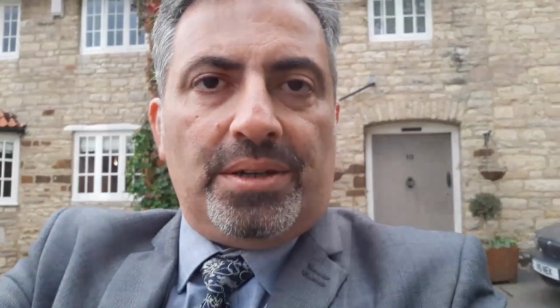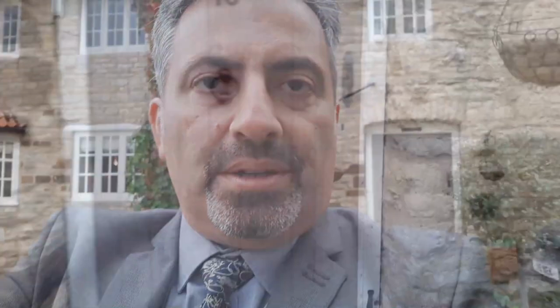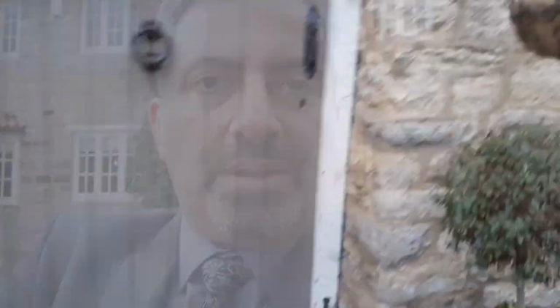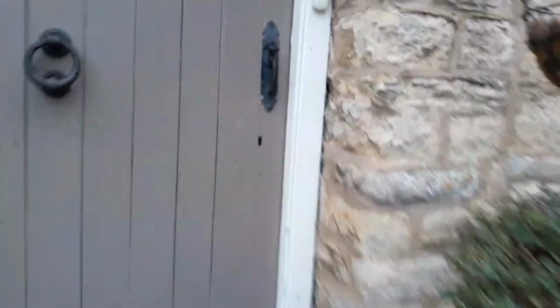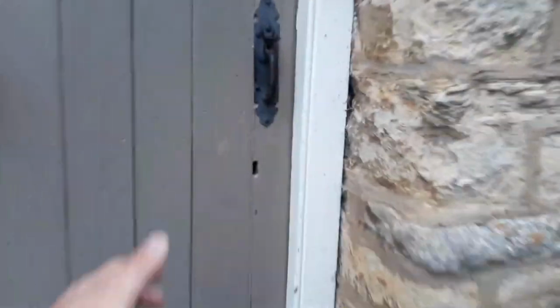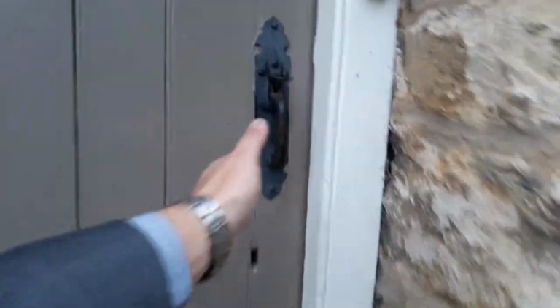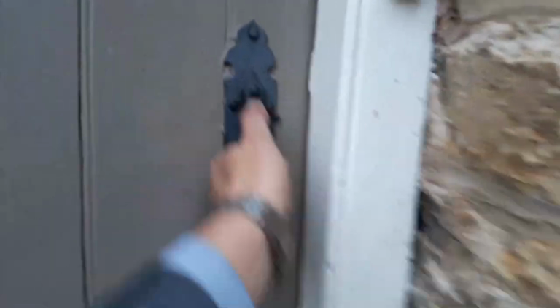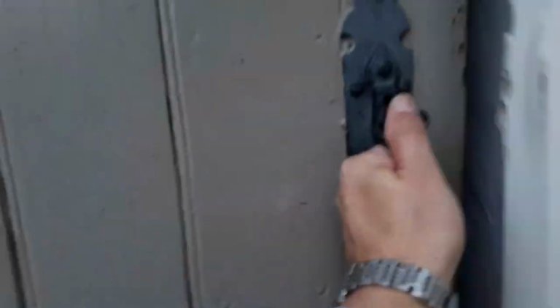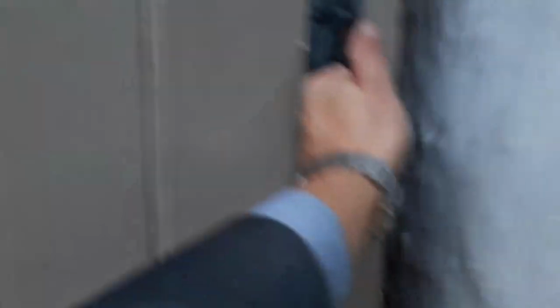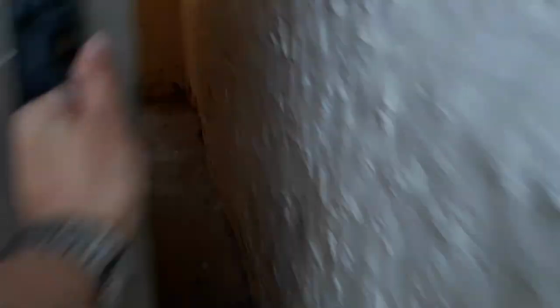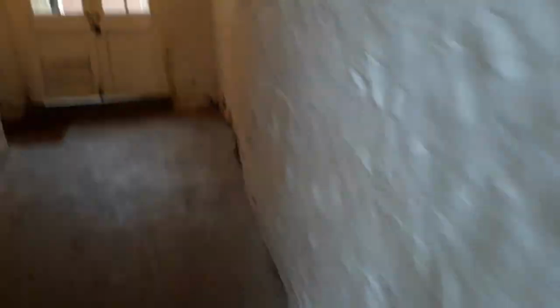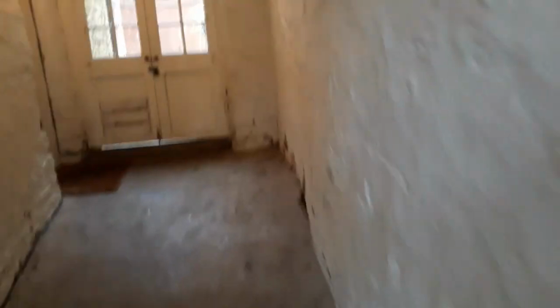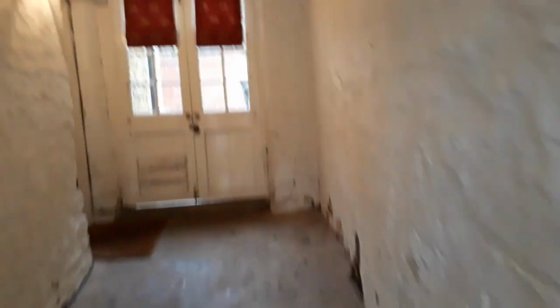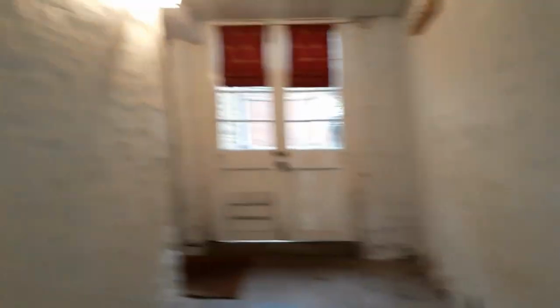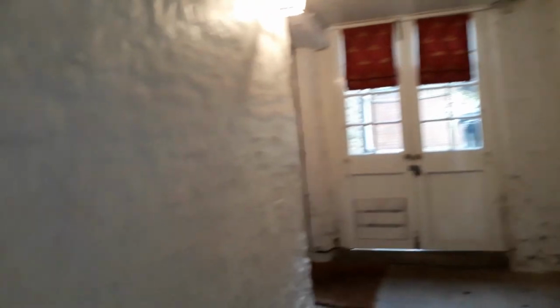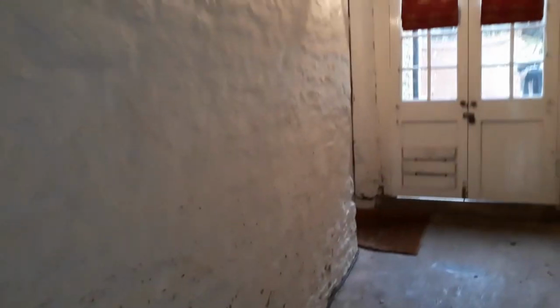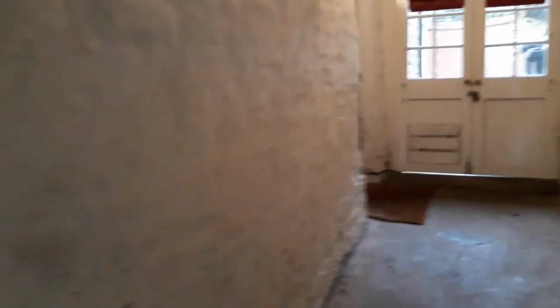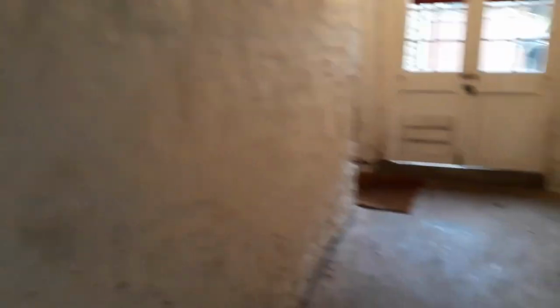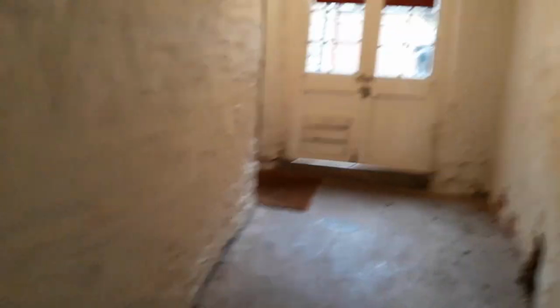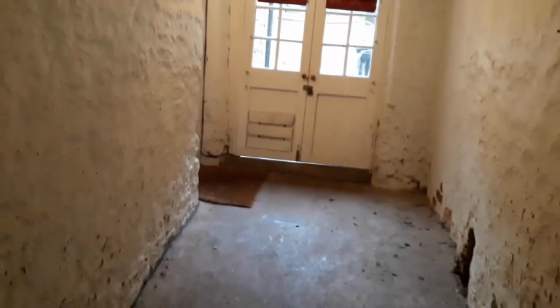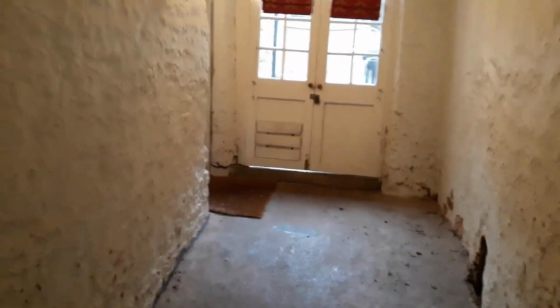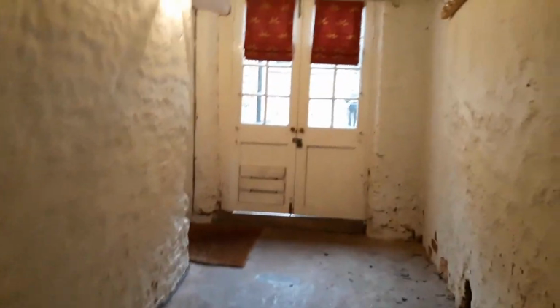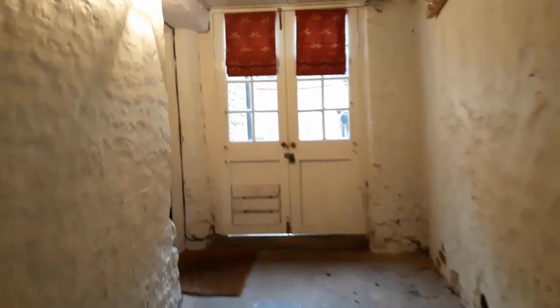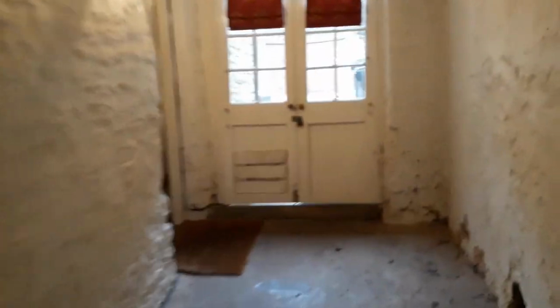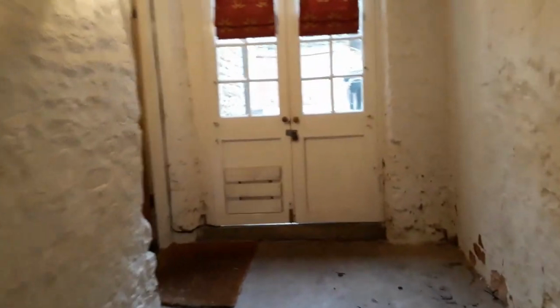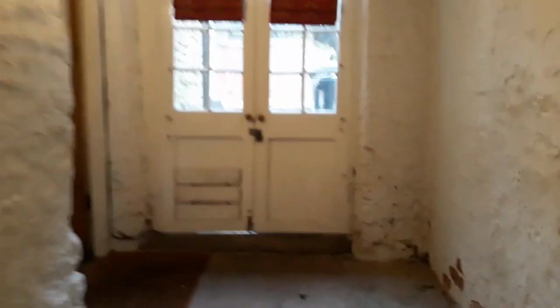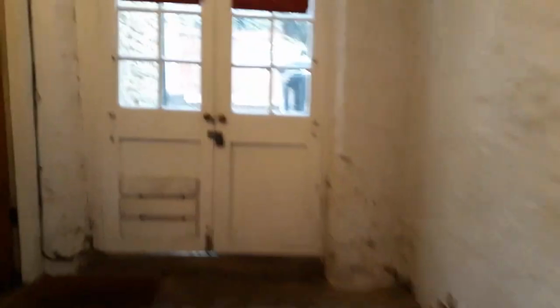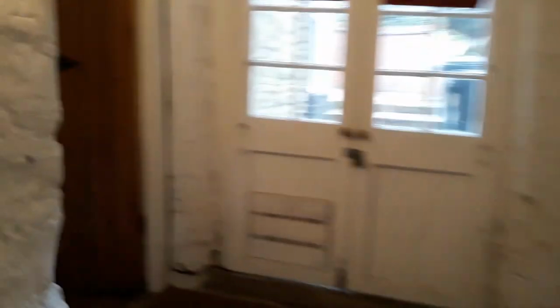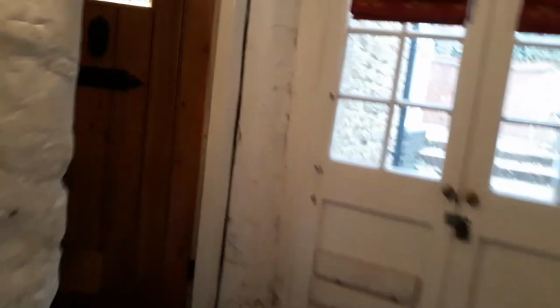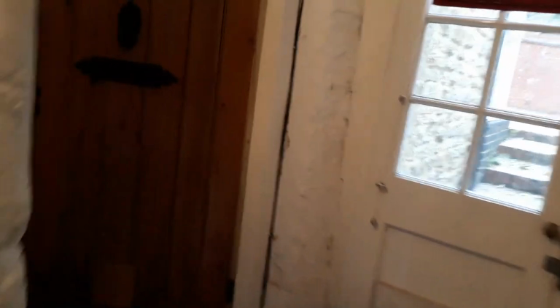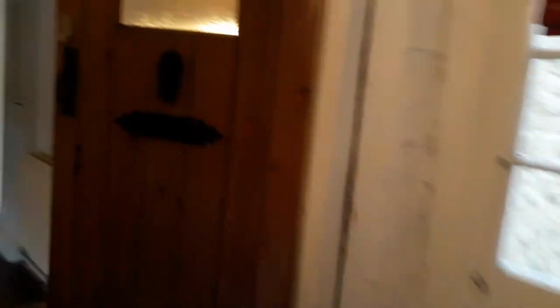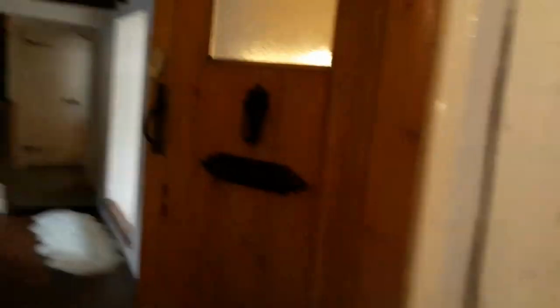Entering the cottage is through this large door here into an entrance foyer, which has French doors going out into the rear garden. The actual front door is here.